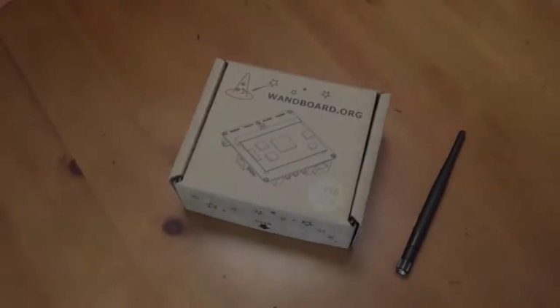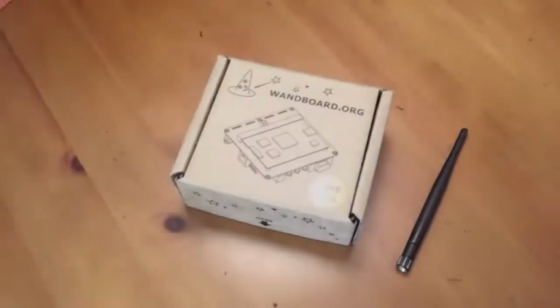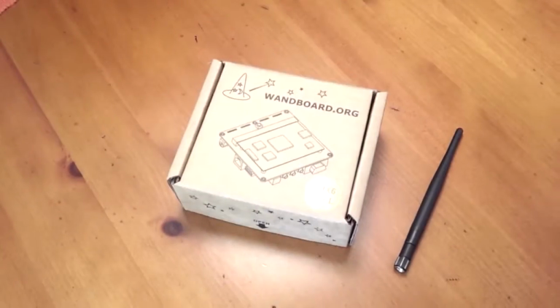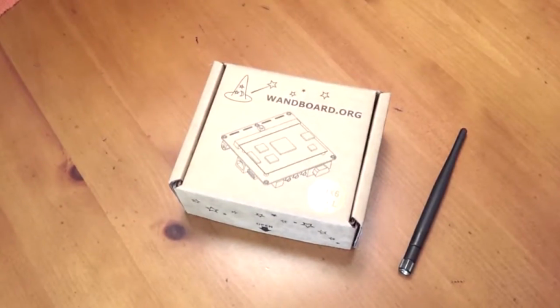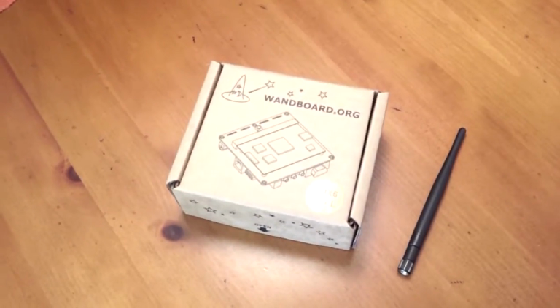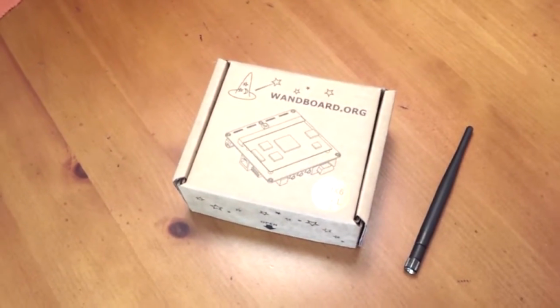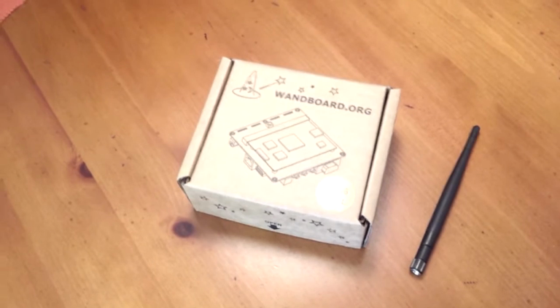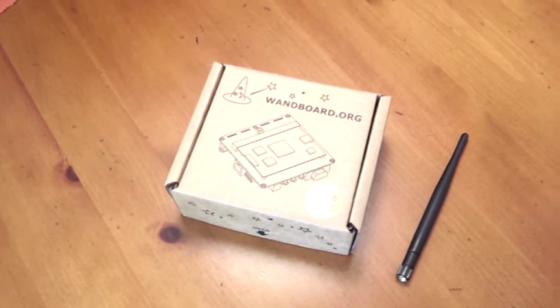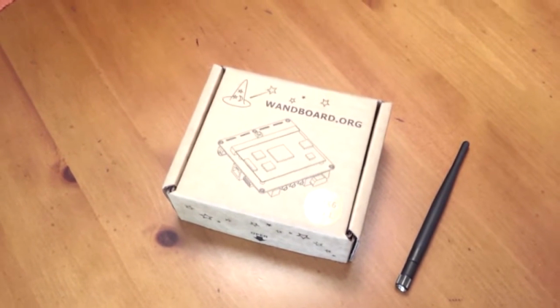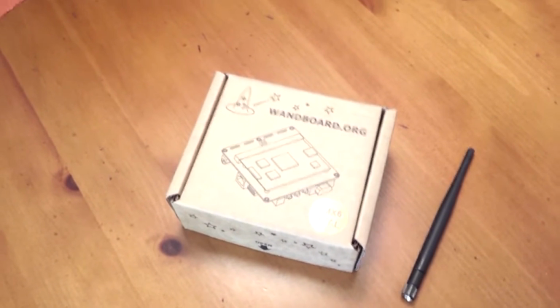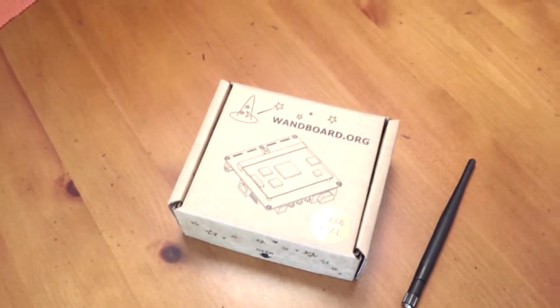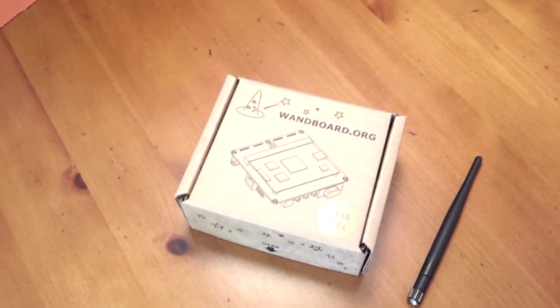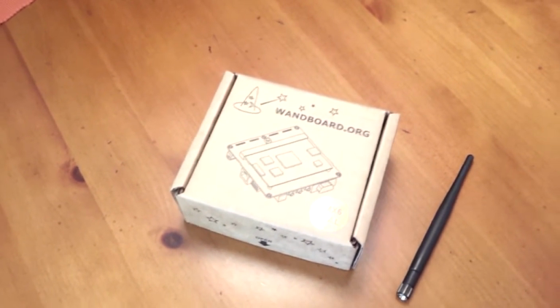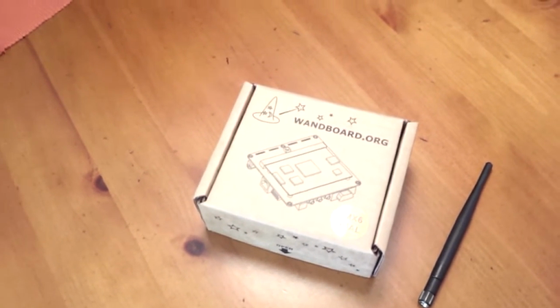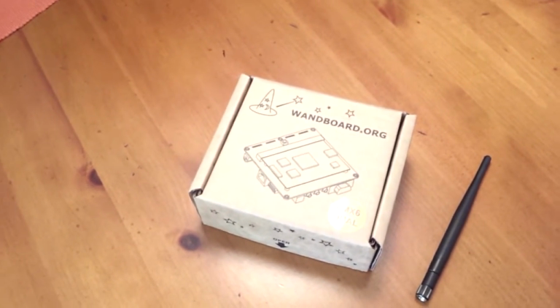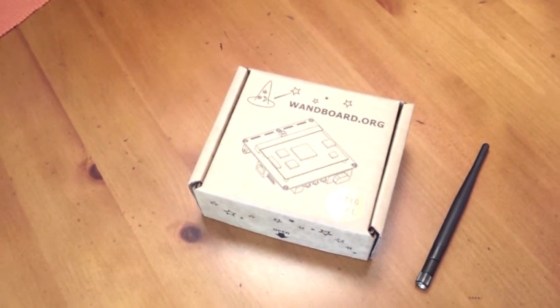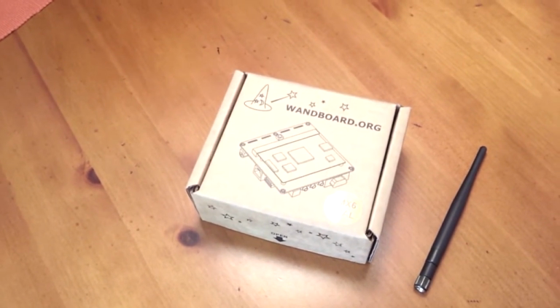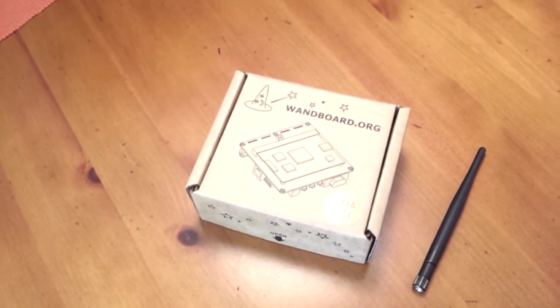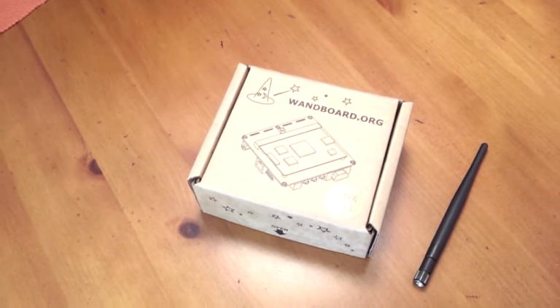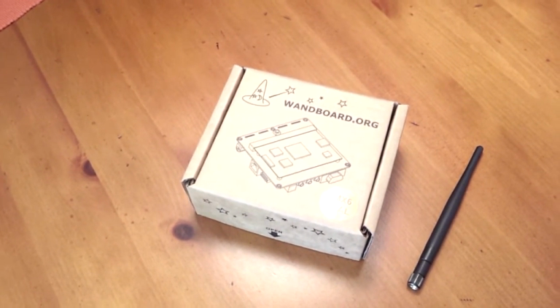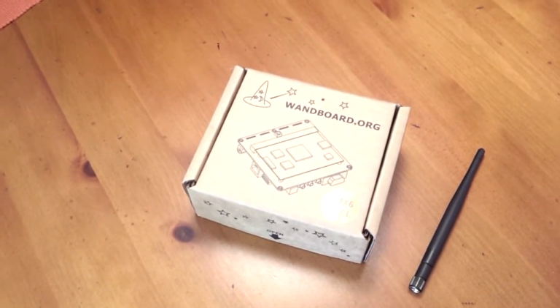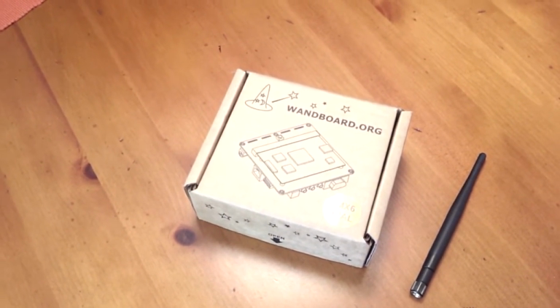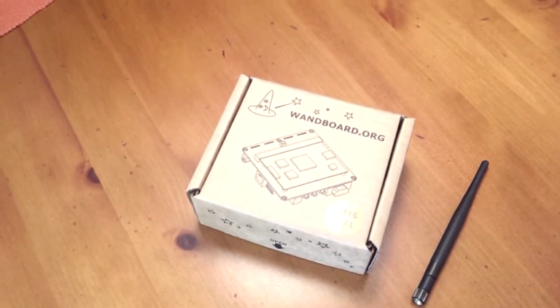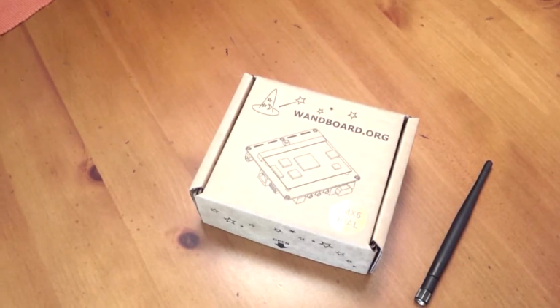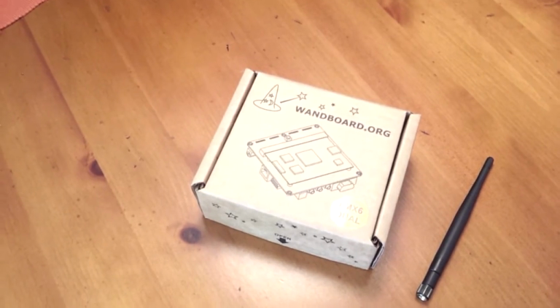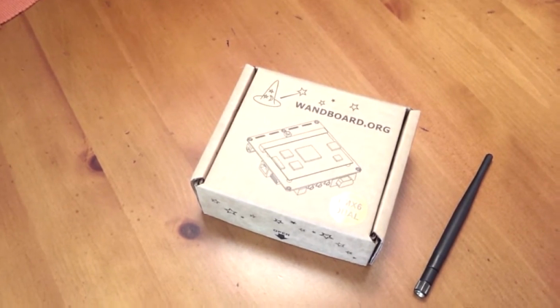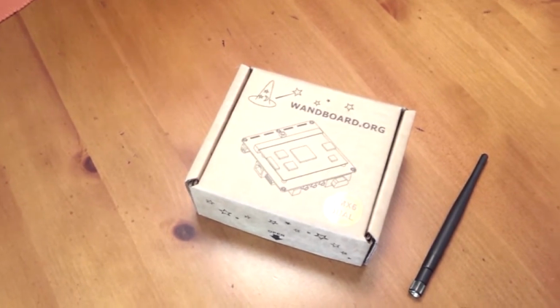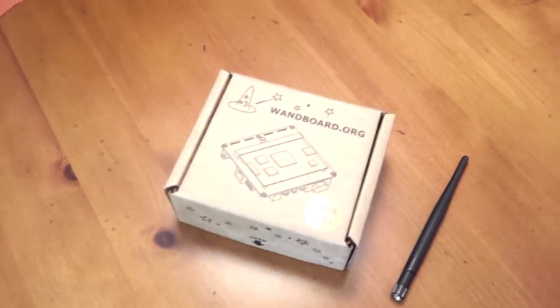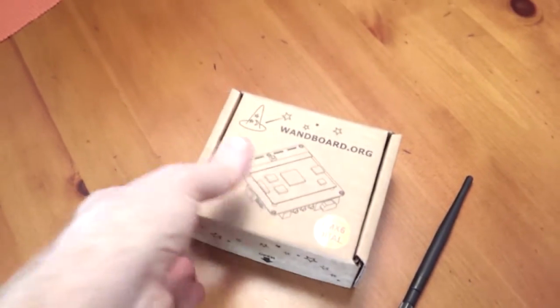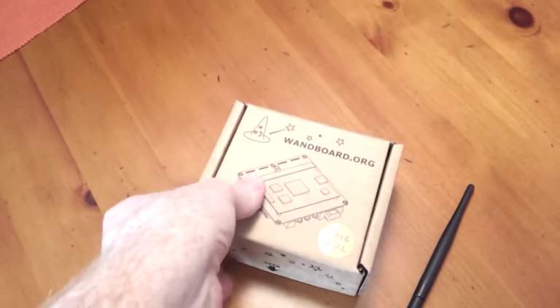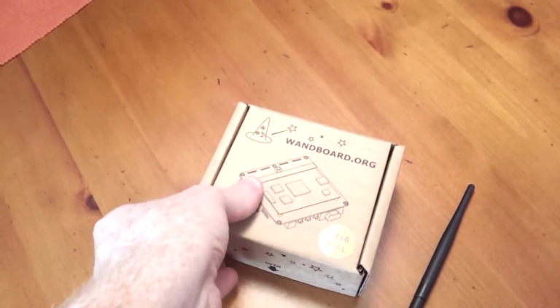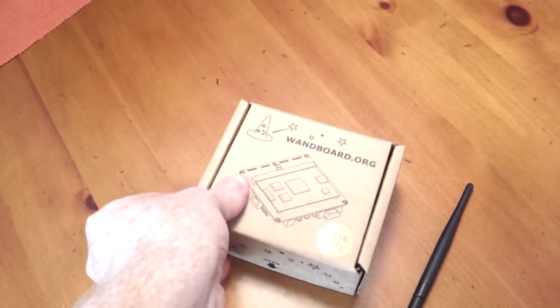Hi everybody. I'm just going to show you this great new board. It's from wanboard.org — it's a community-sponsored i.MX6 board. It comes in Solo and Dual.